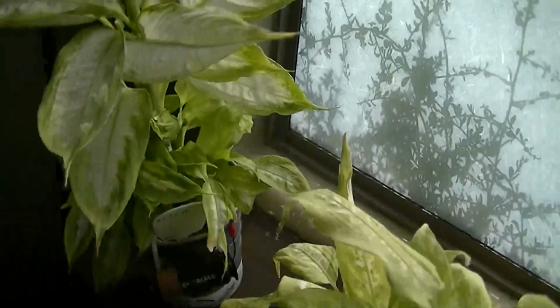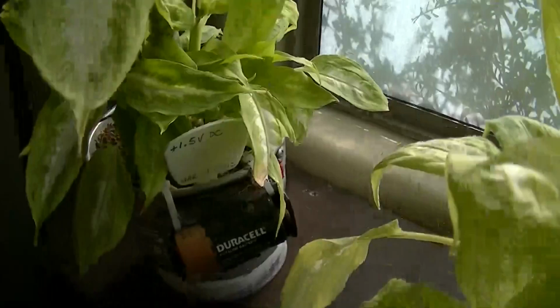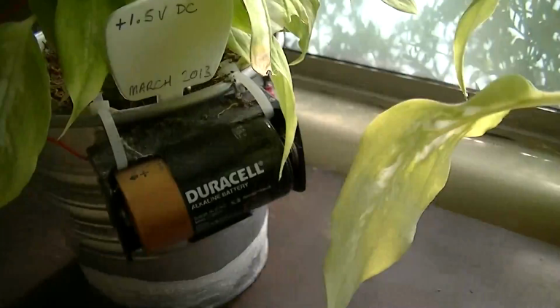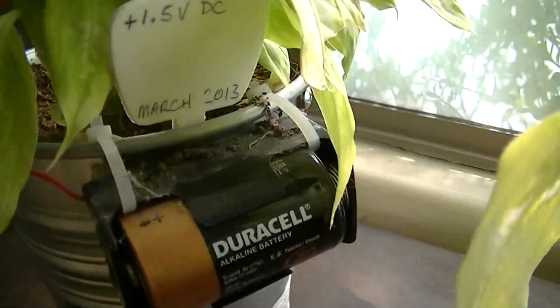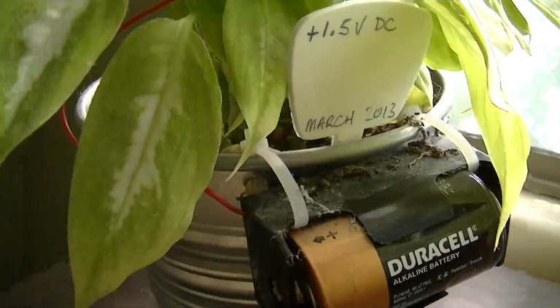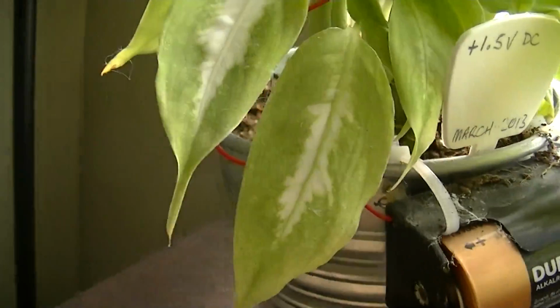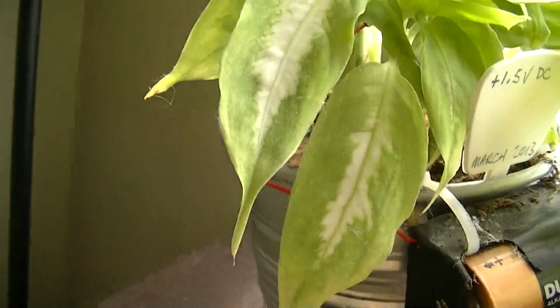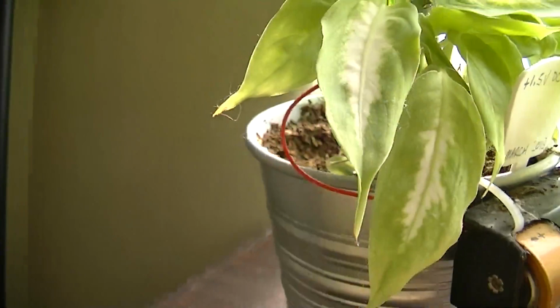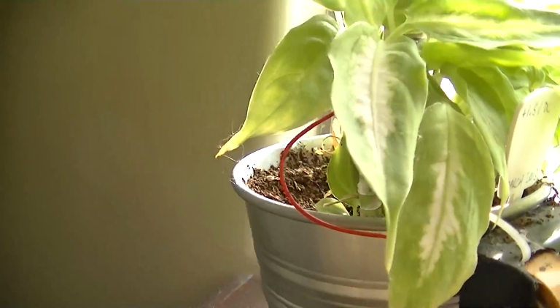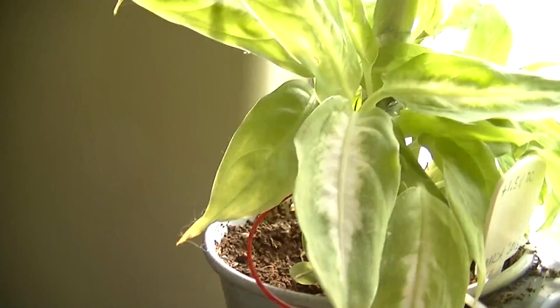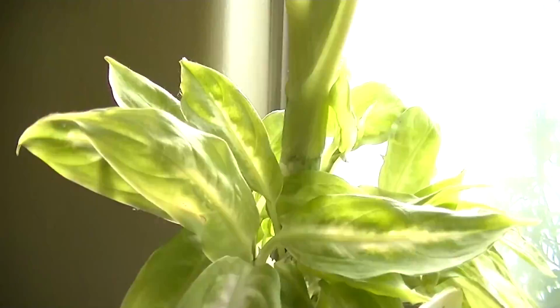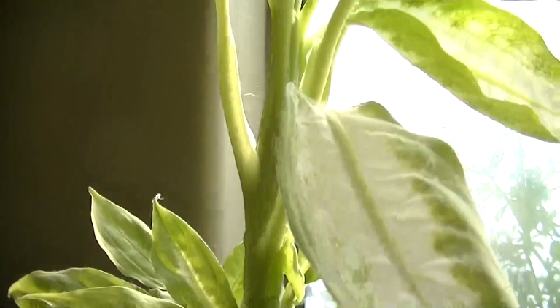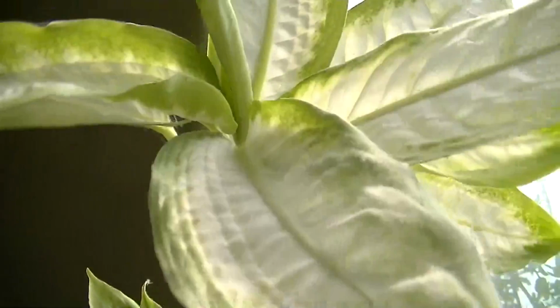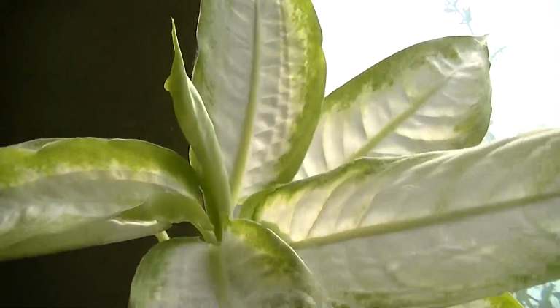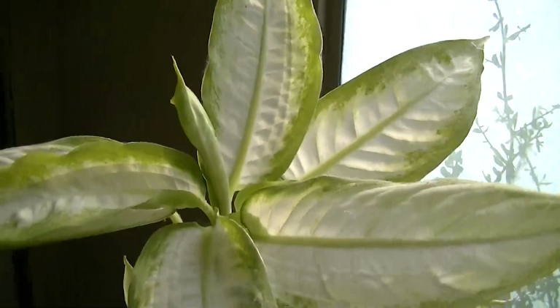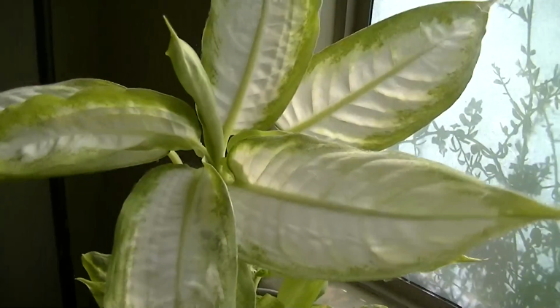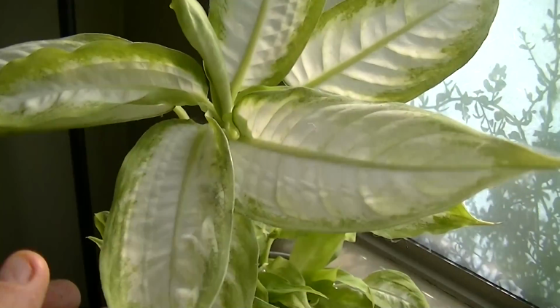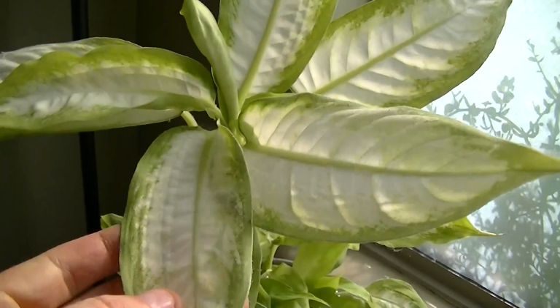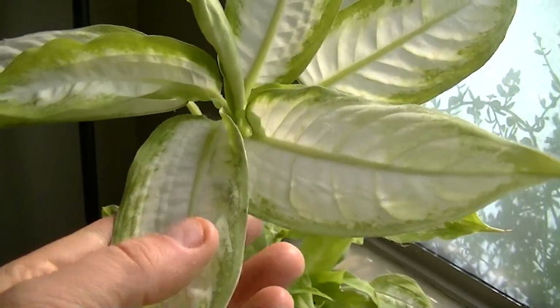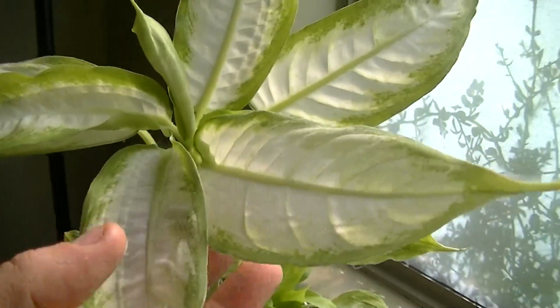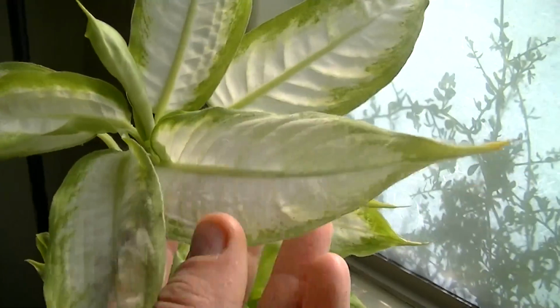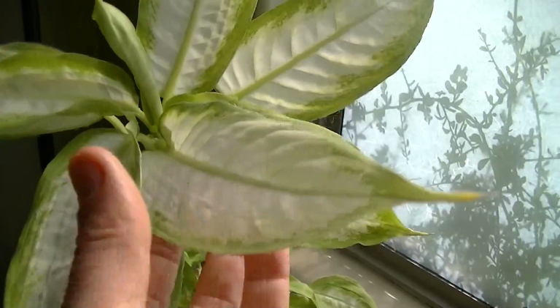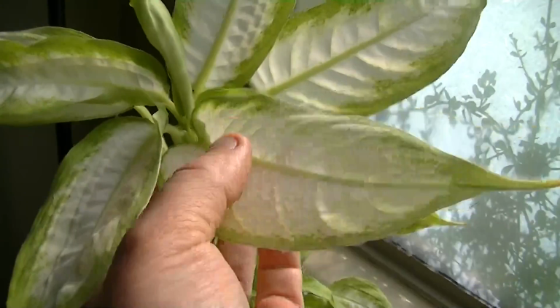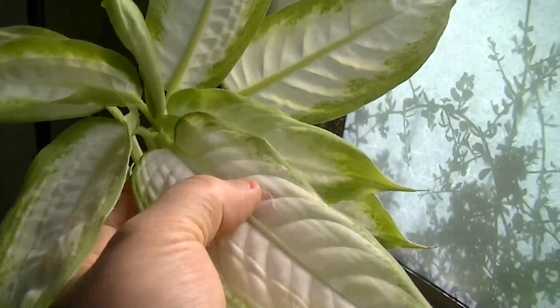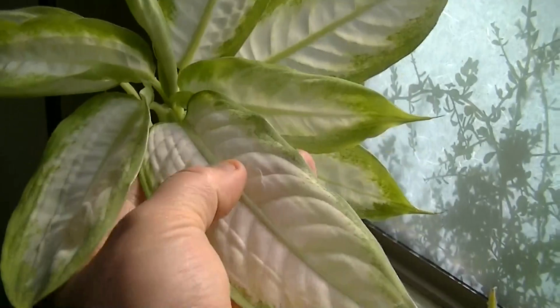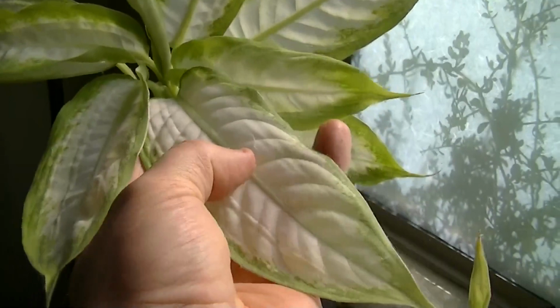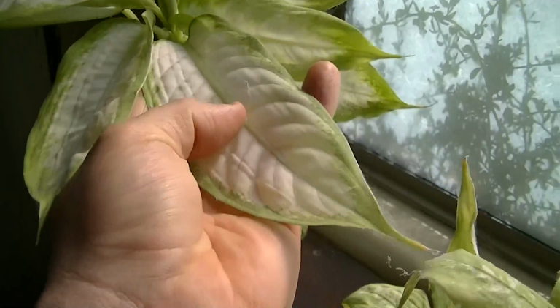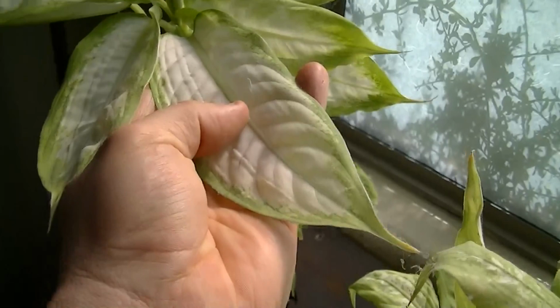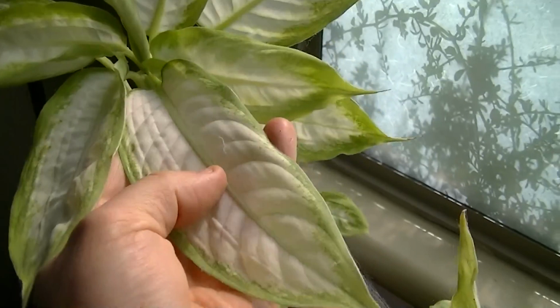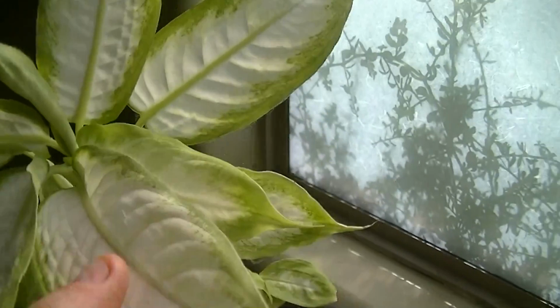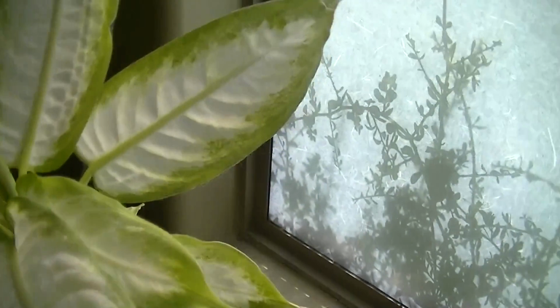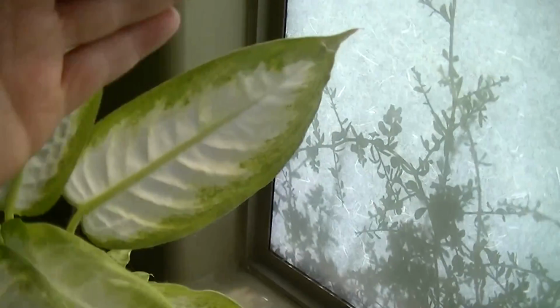It doesn't matter about the polarity of the battery. As you can see, this one is positive polarity. The original one that we looked at was negative. And you get the great growth regardless of polarity.